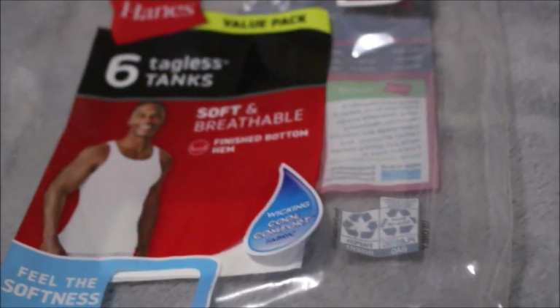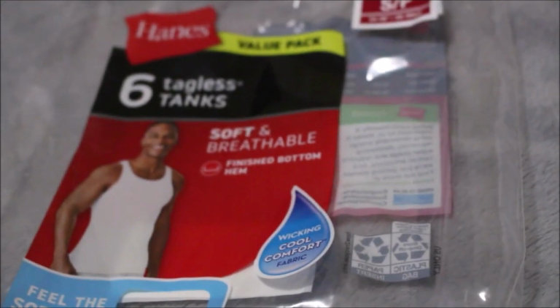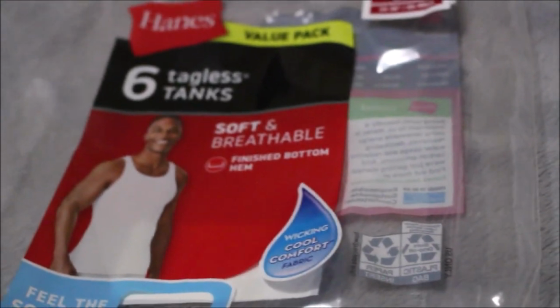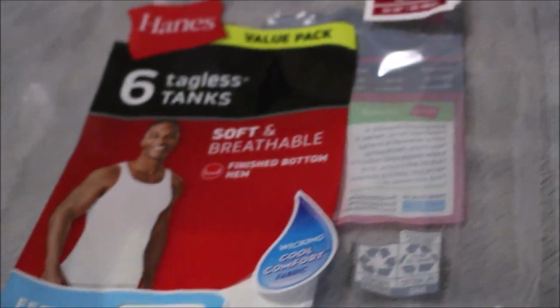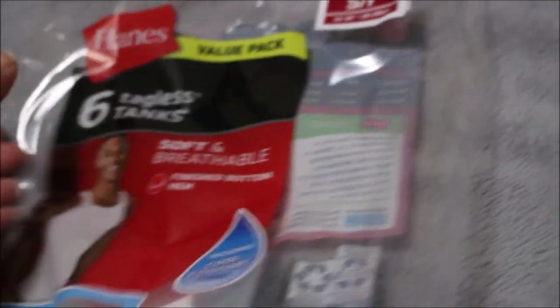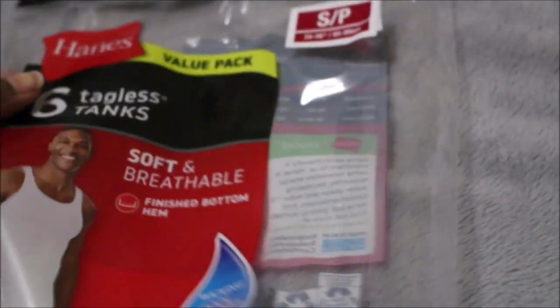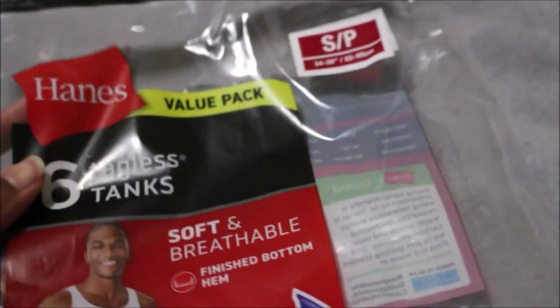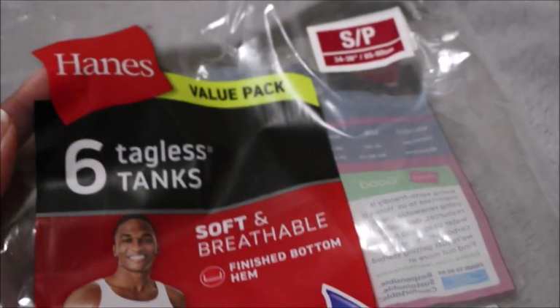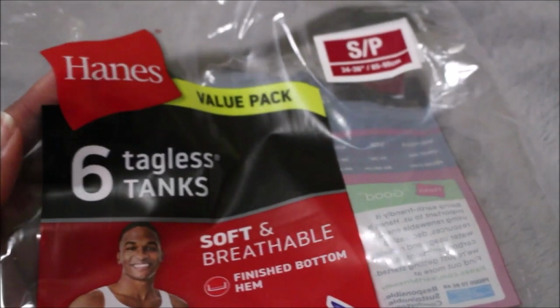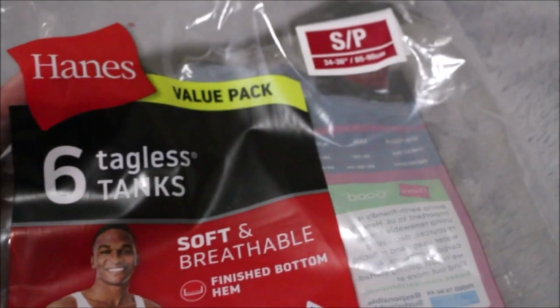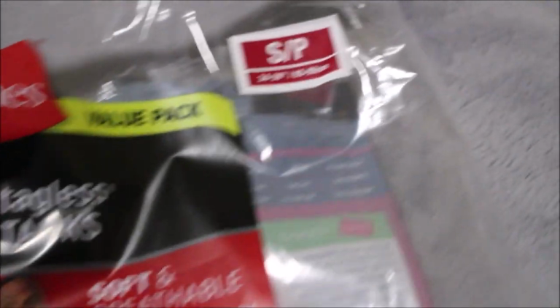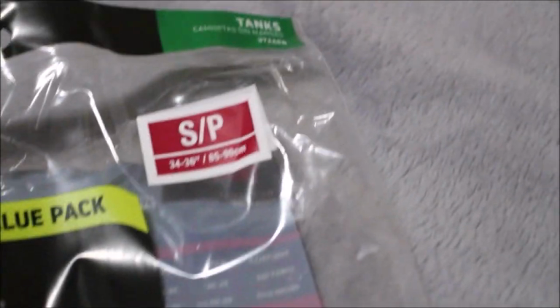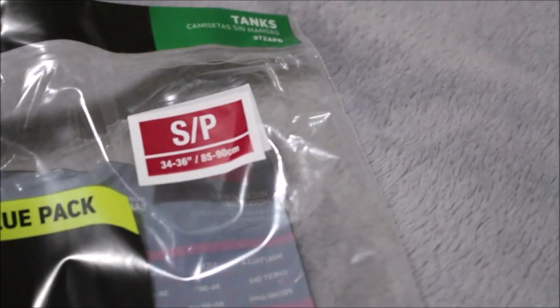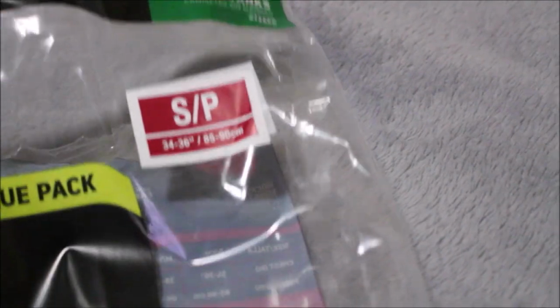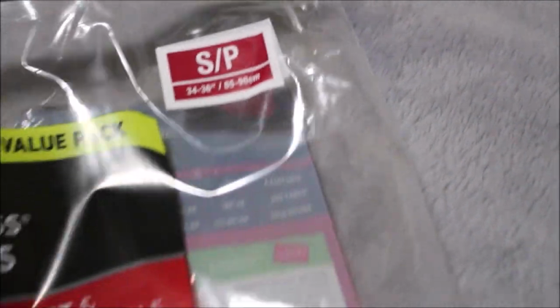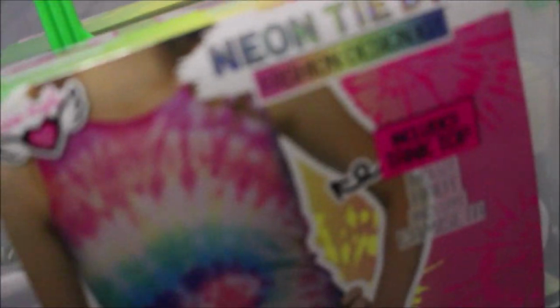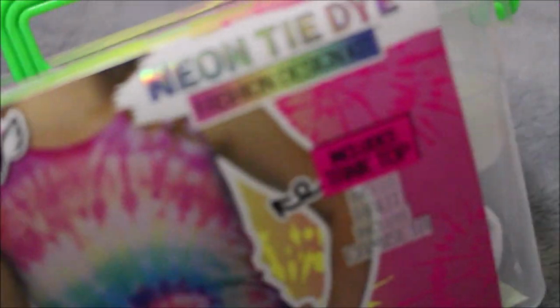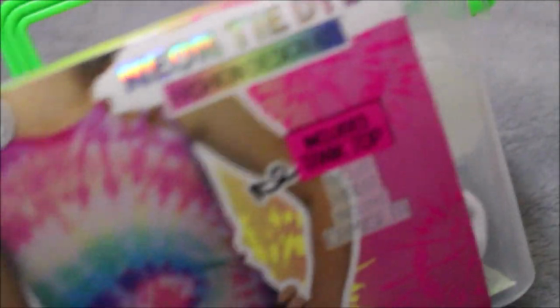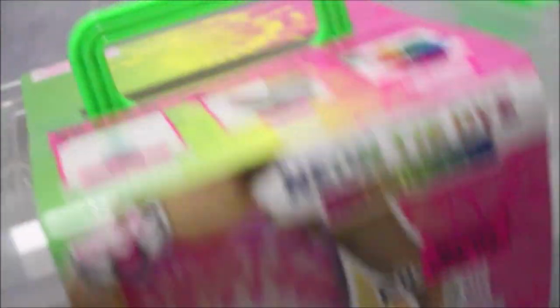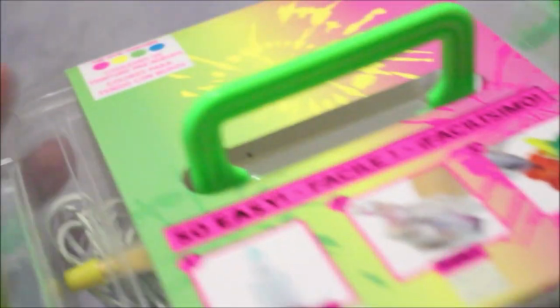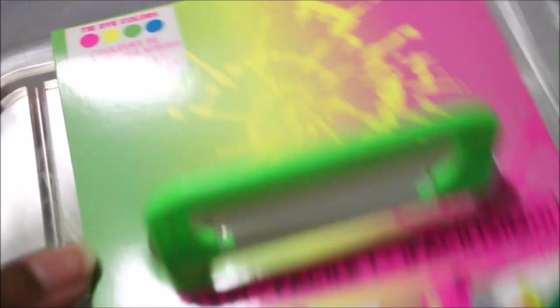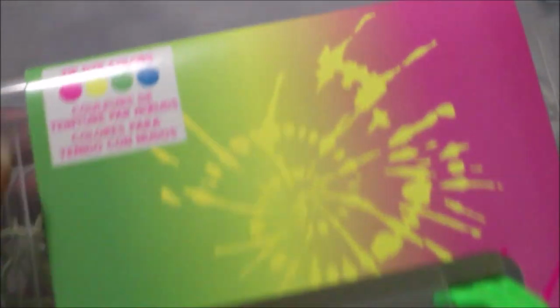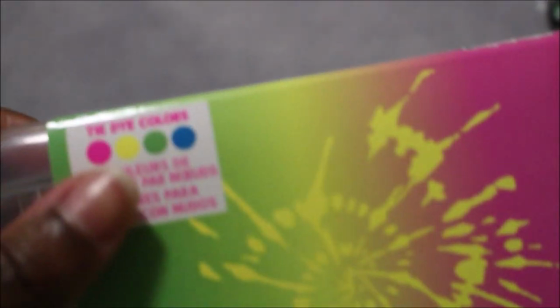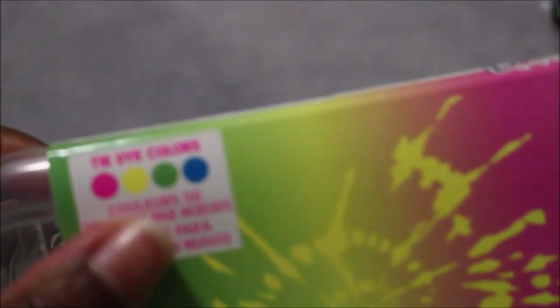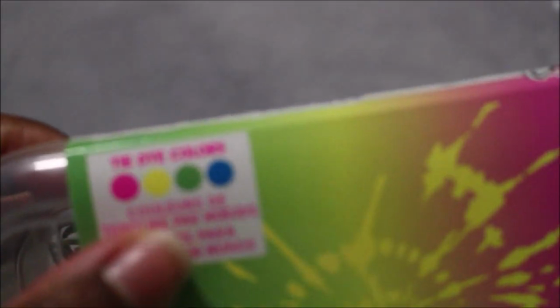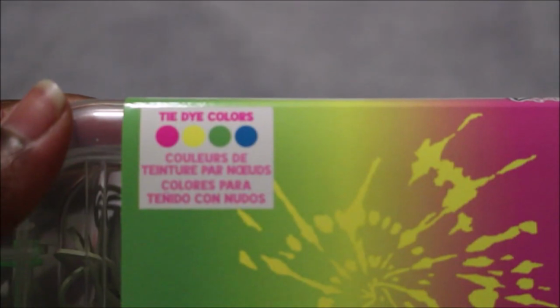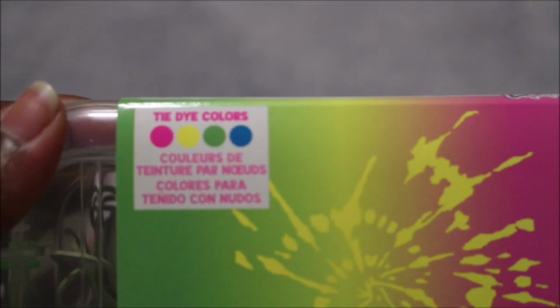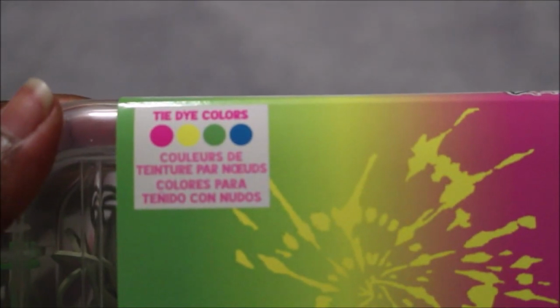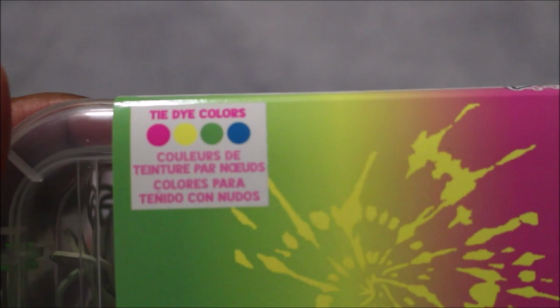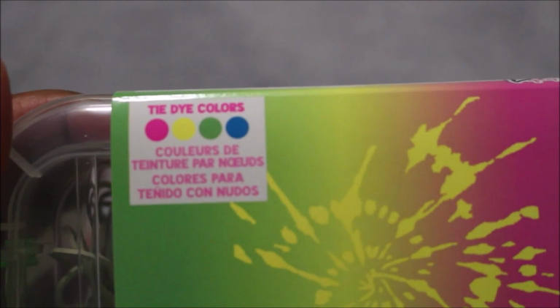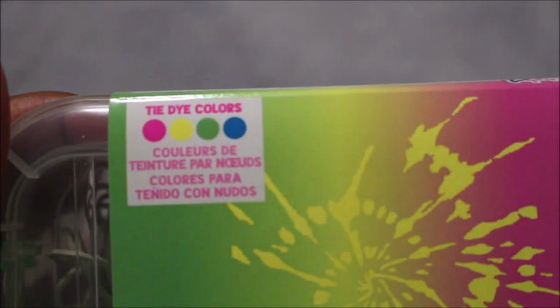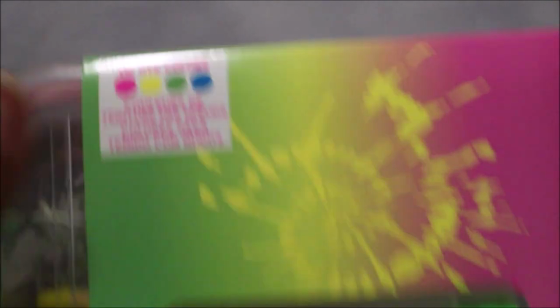For the sake of this DIY you're going to need a pack of muscle t-shirts, or if not you can just get one, a tie-dye kit, and safety pins — either silver or gold, whatever you prefer. For the sake of this video I'm using both.